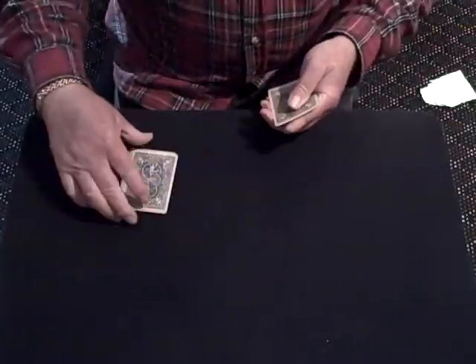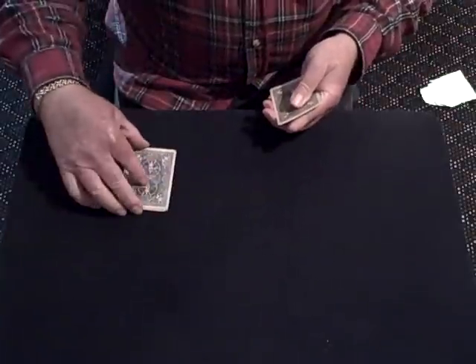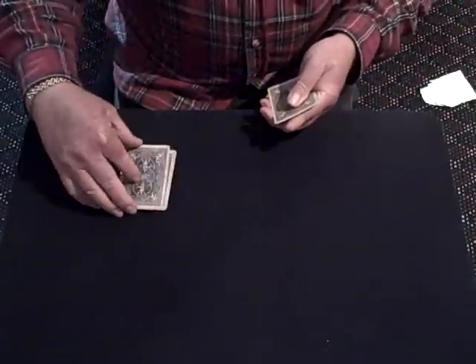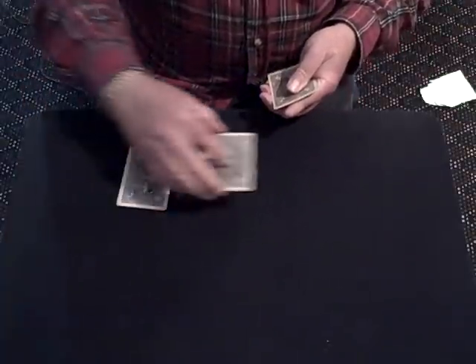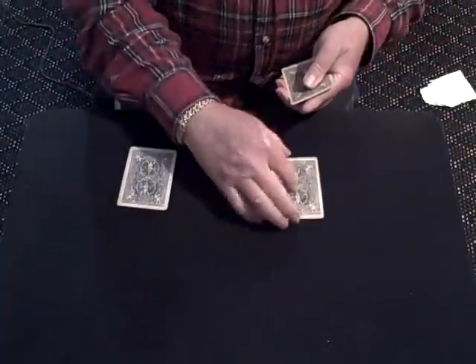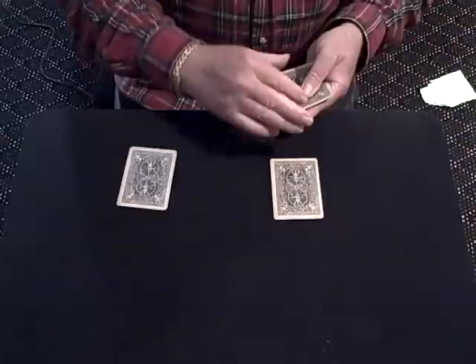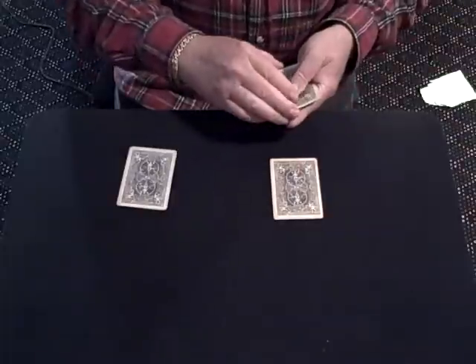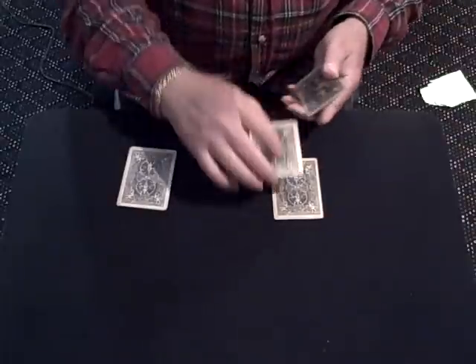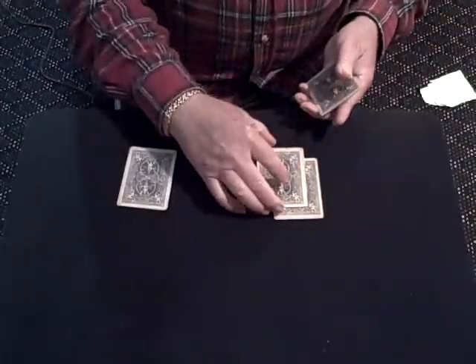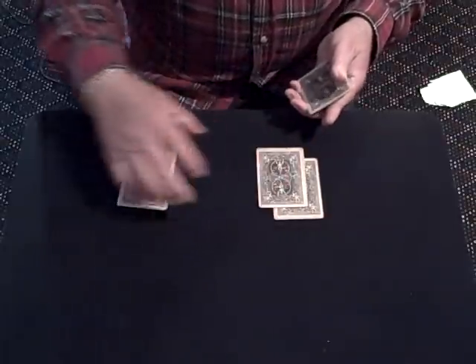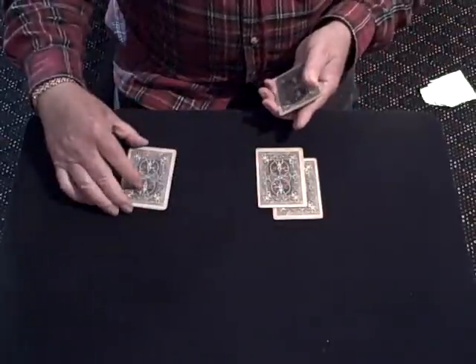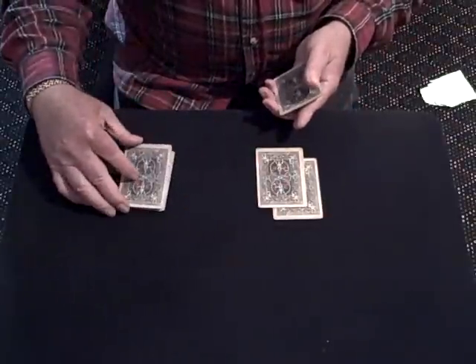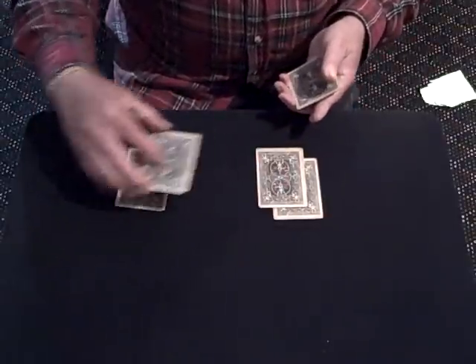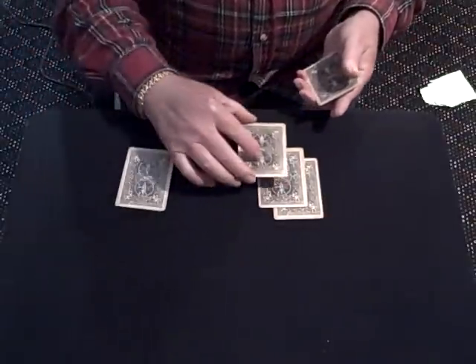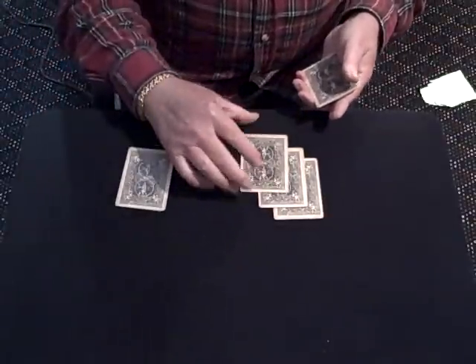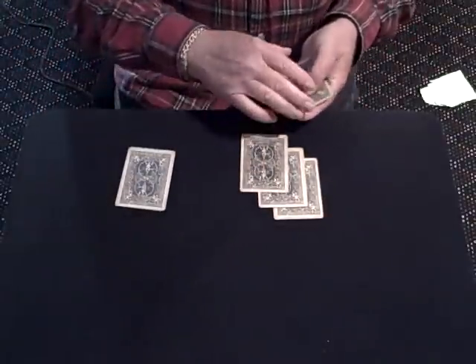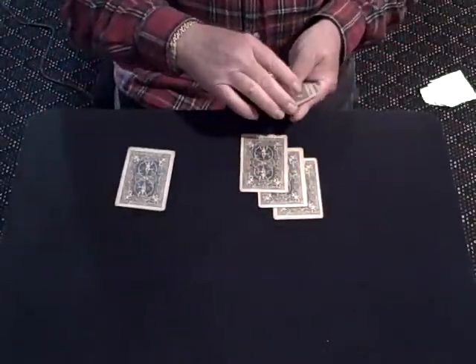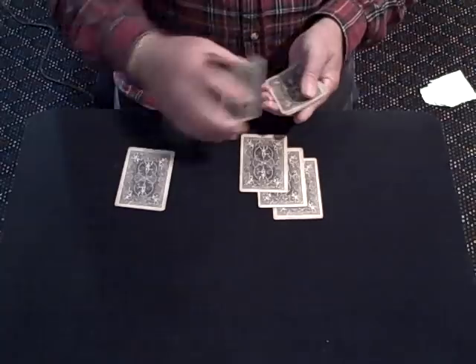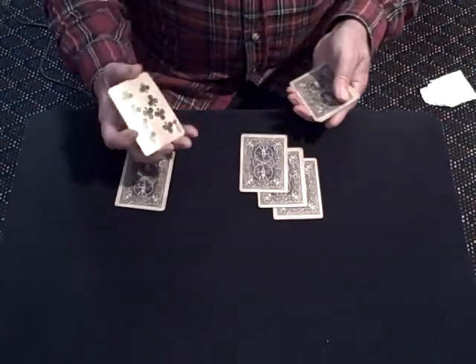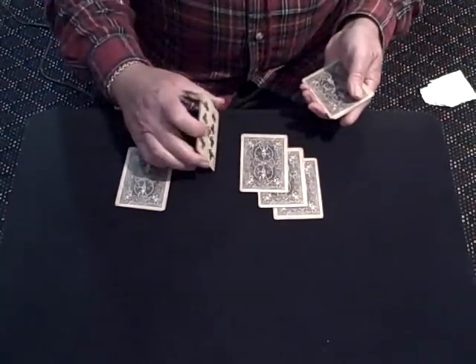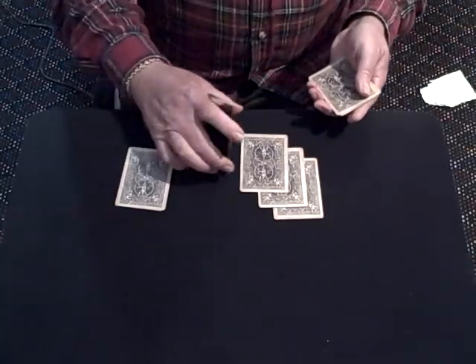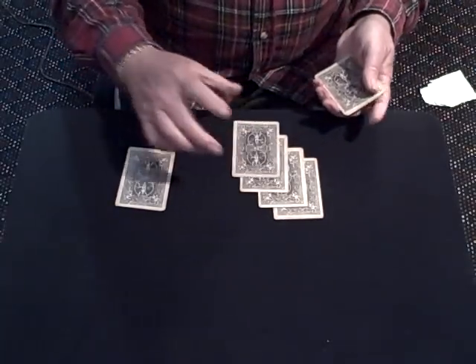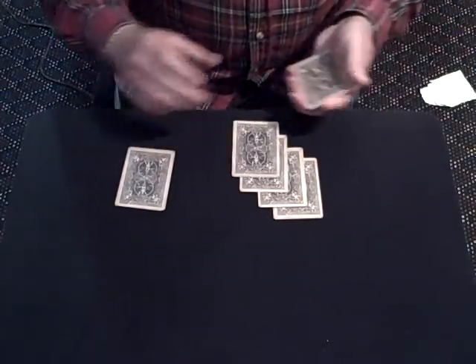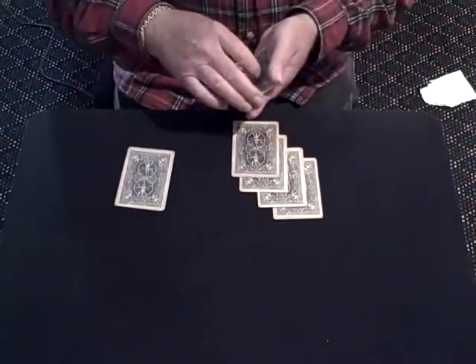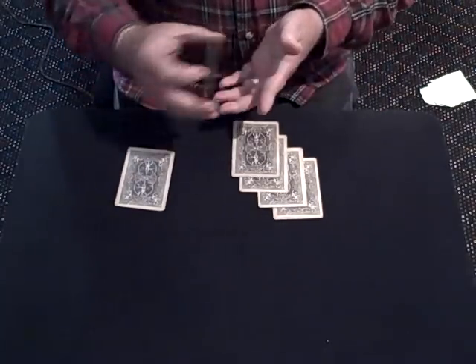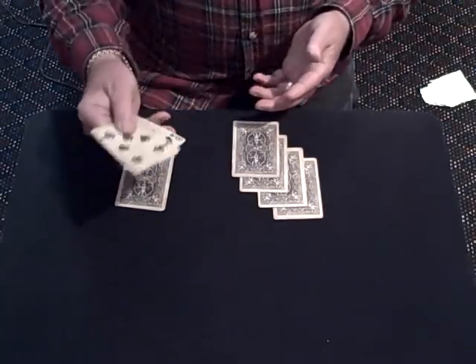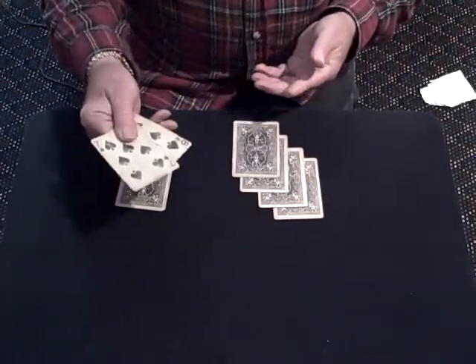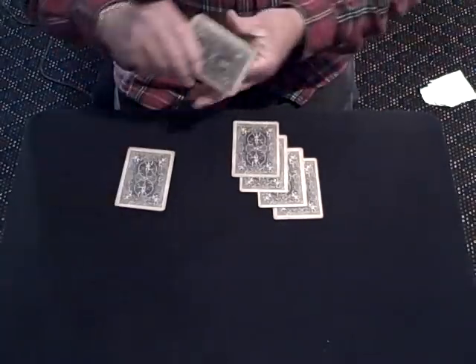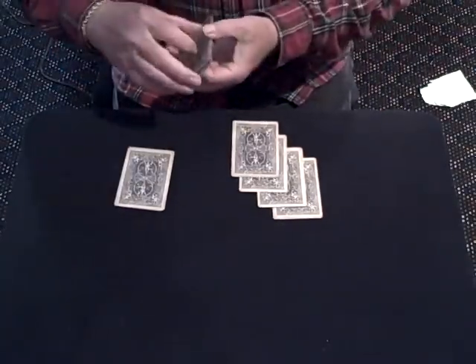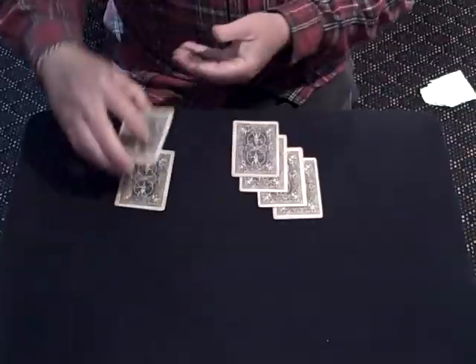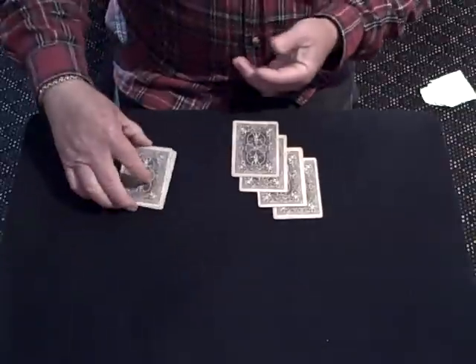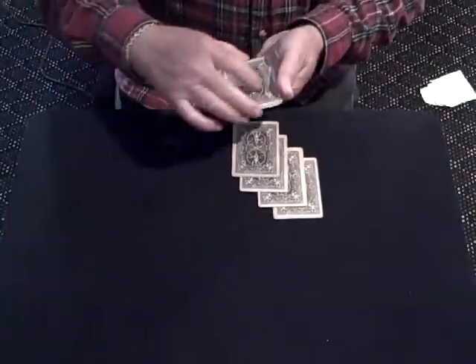So we'll put a red one, a black one, a red one, and a black one. Now I'm going to take these two black ones and put them on top of the red ones.